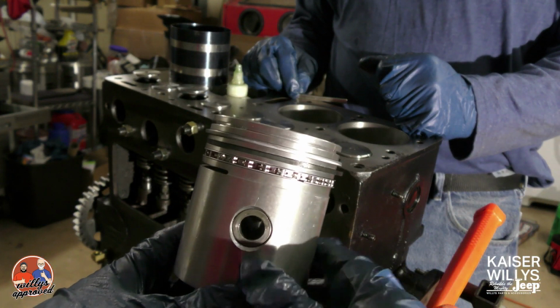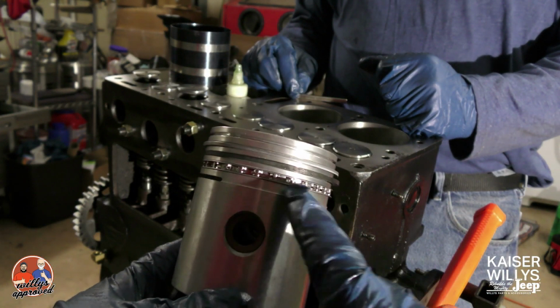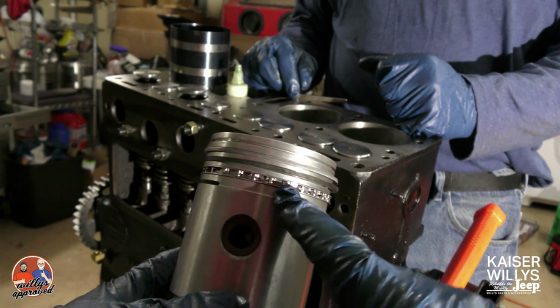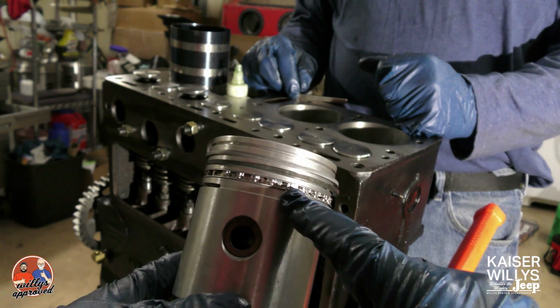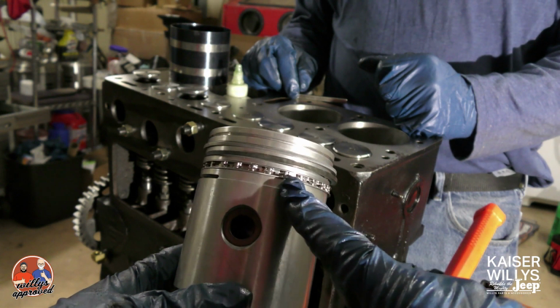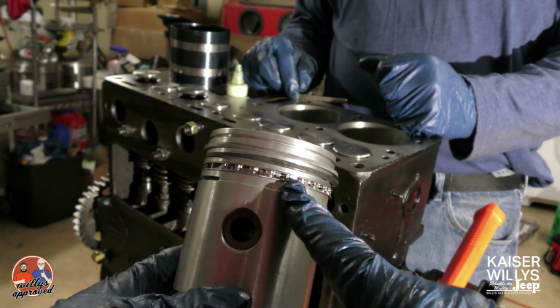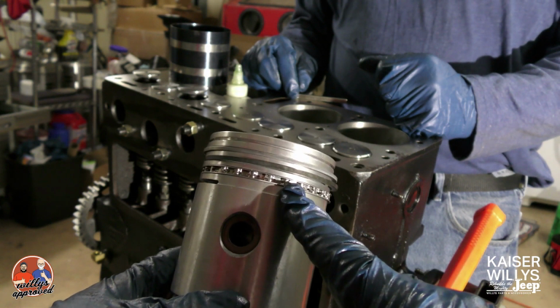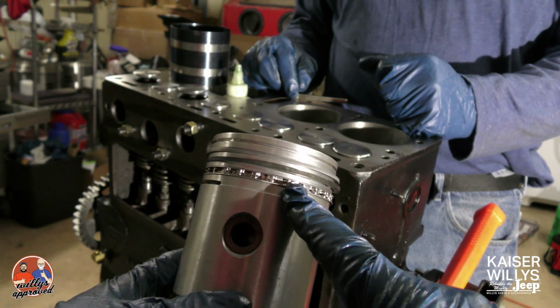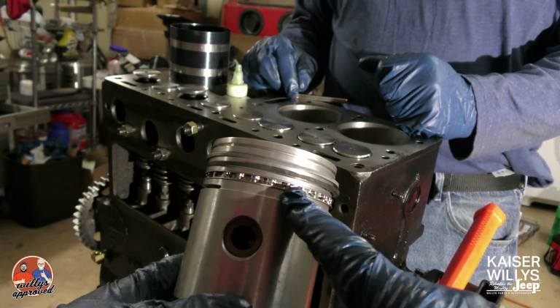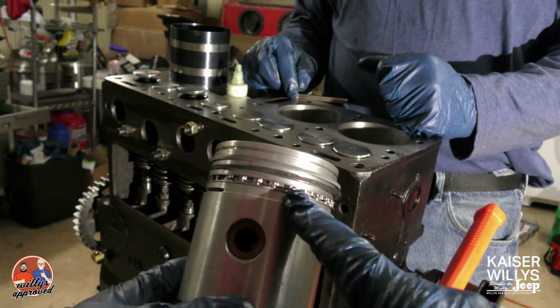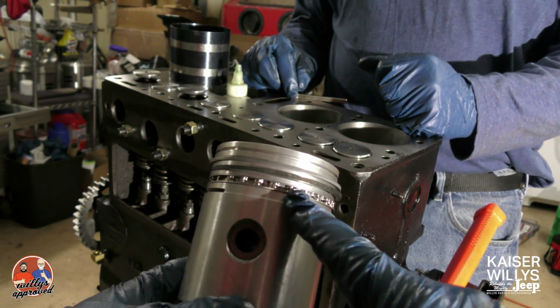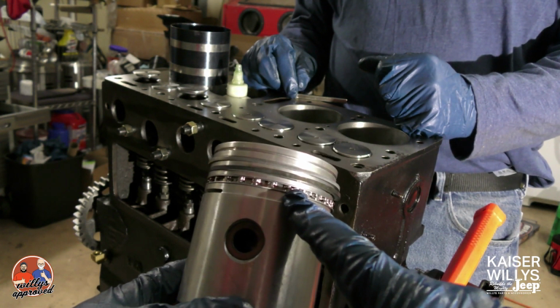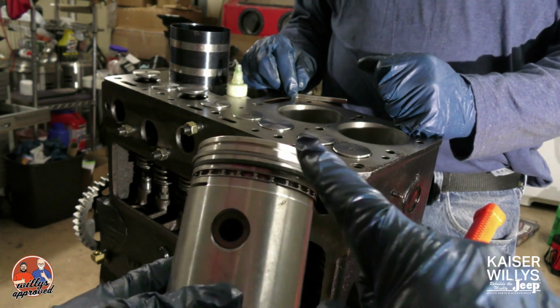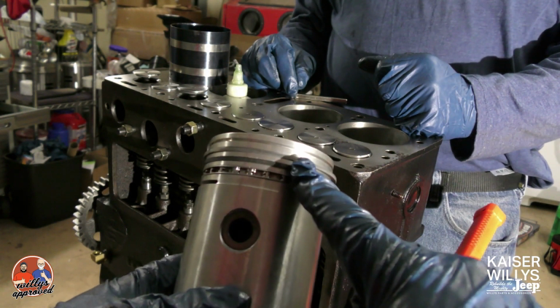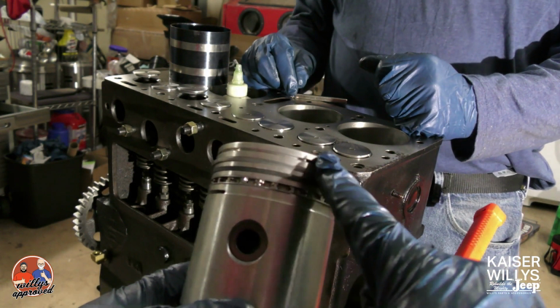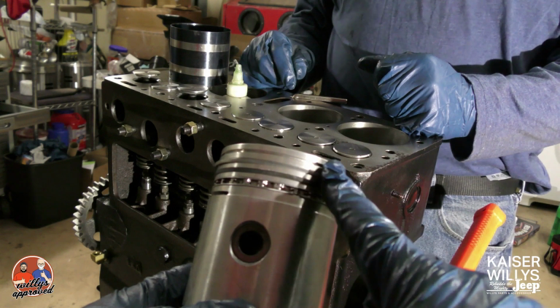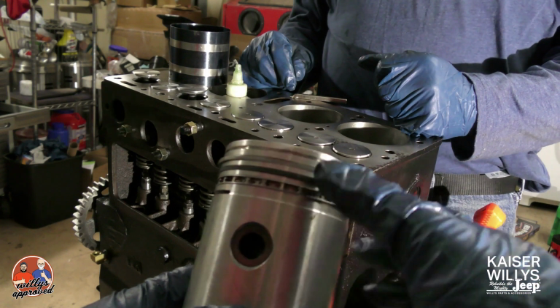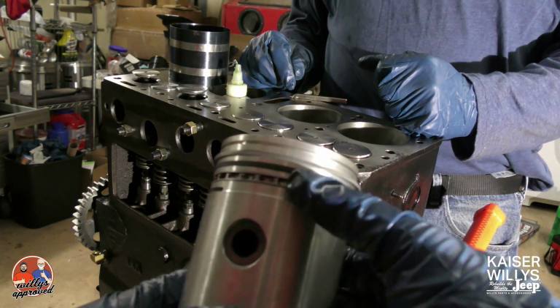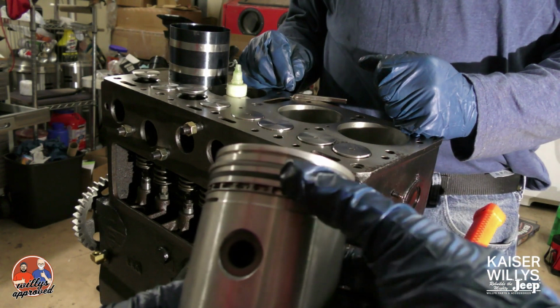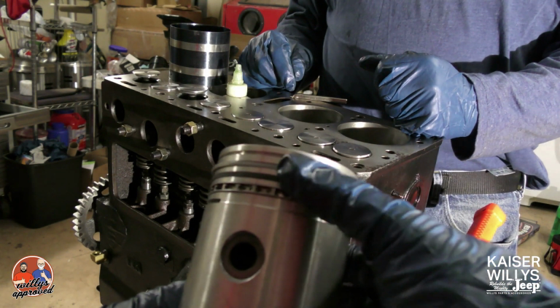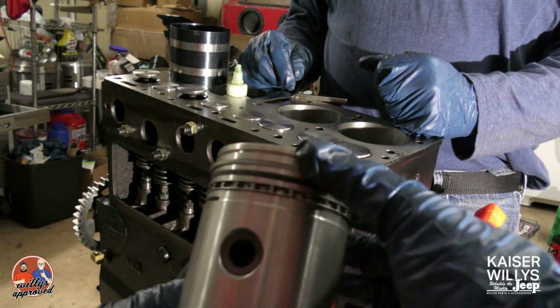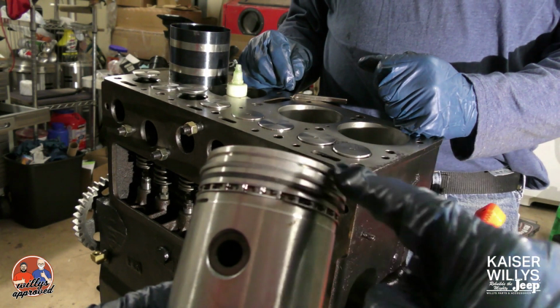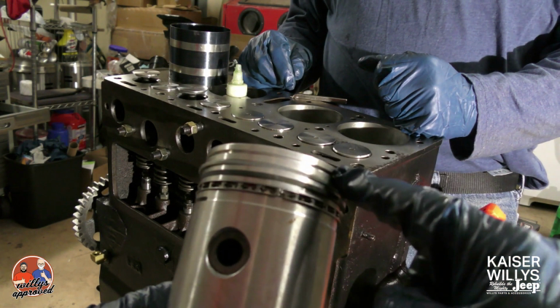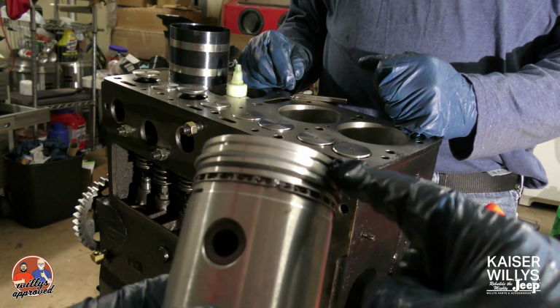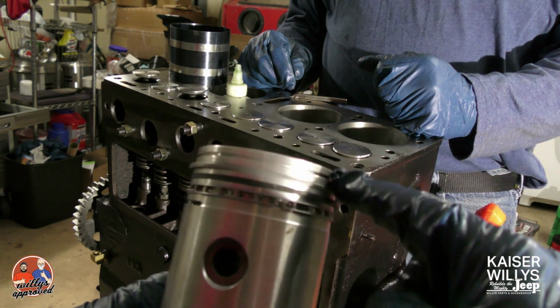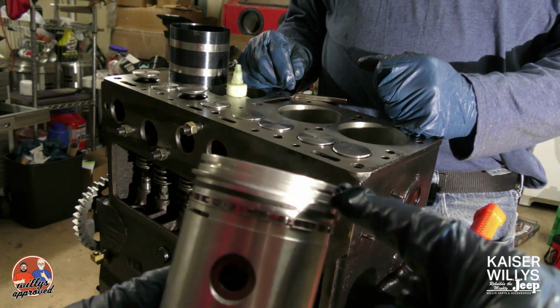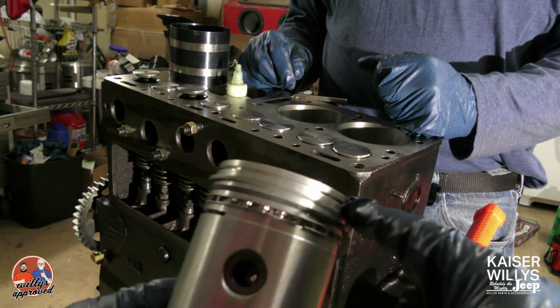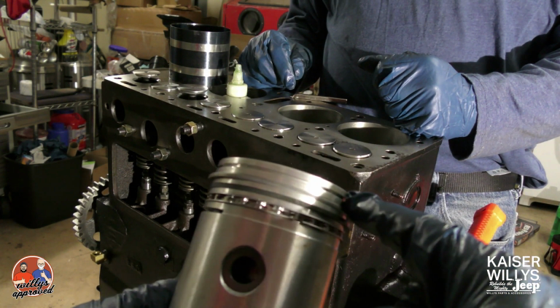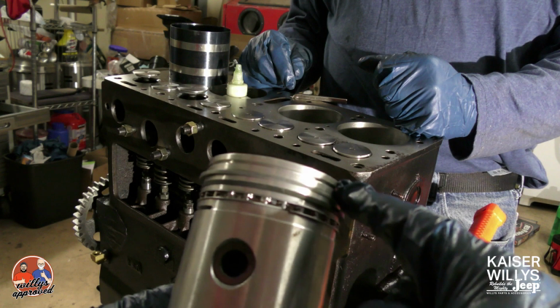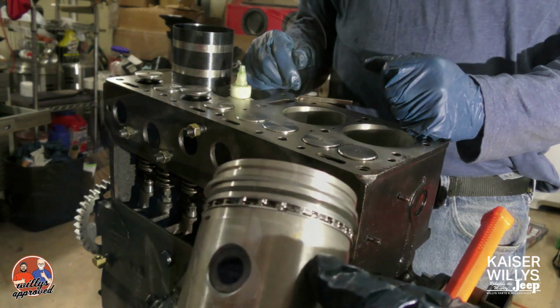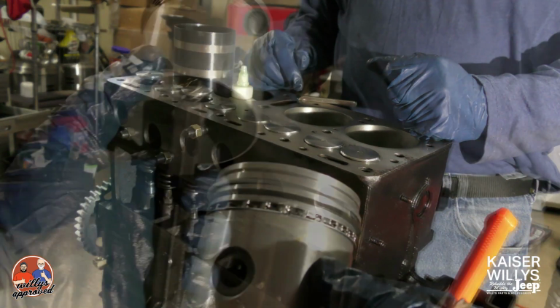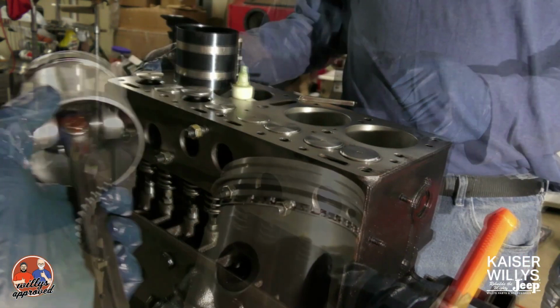The bottom ring is going to be your scraper, and you've got a ring on top and bottom of that. Then you have your two rings which are going to be offset from each other. The top groove is actually not going to take a ring — it's a heat dampener.